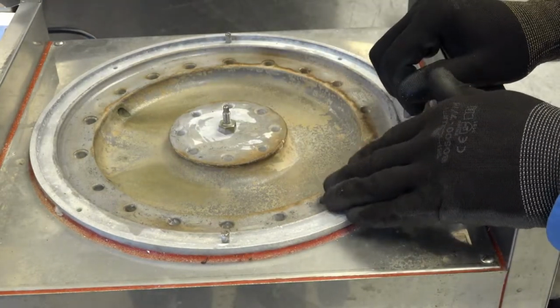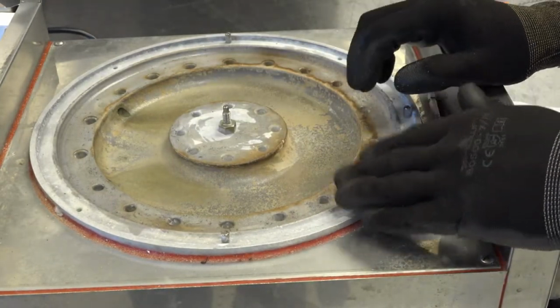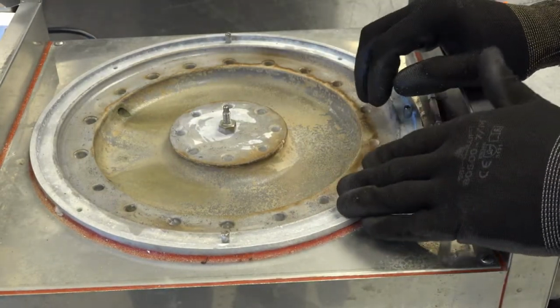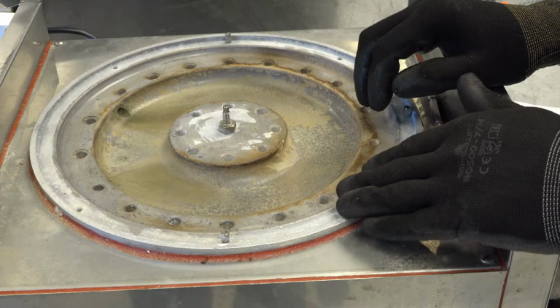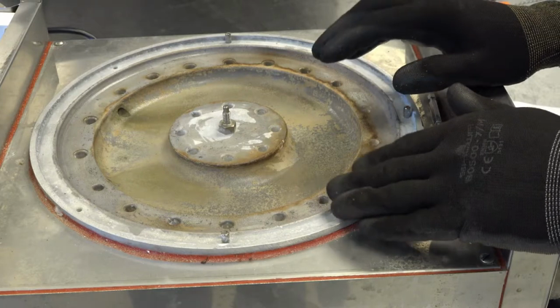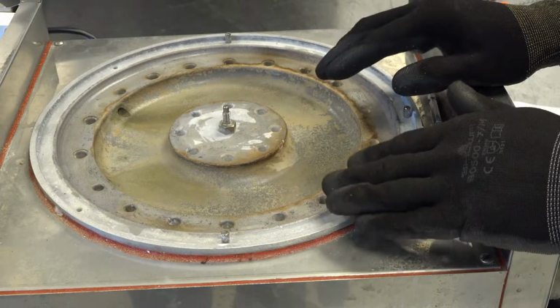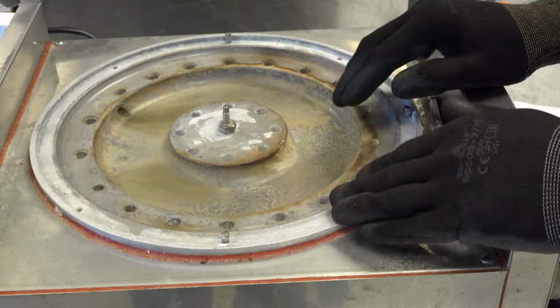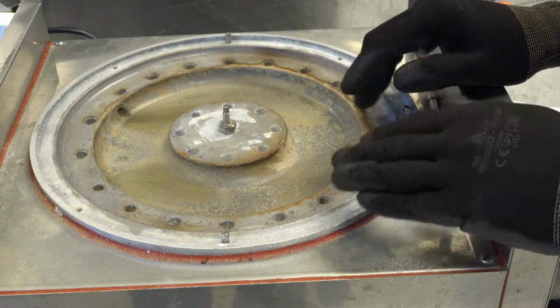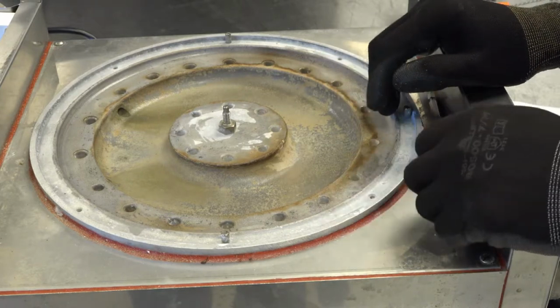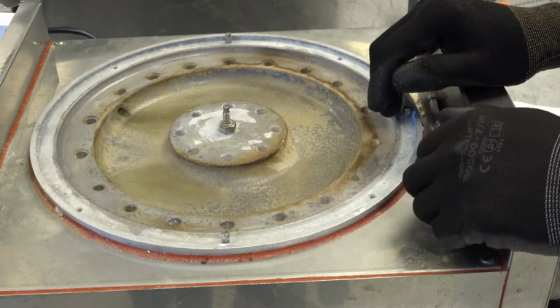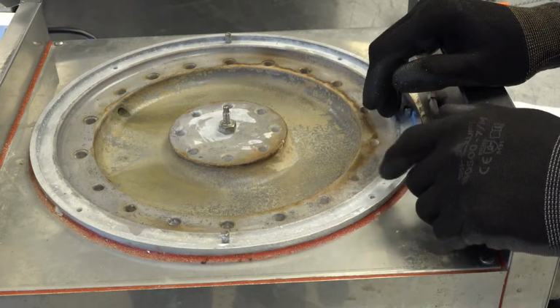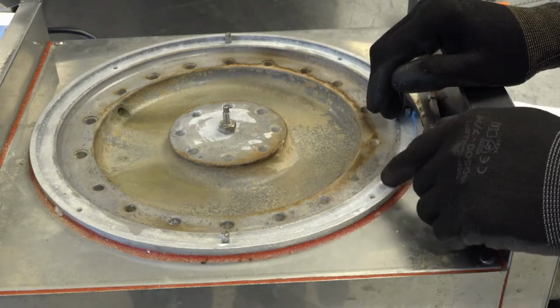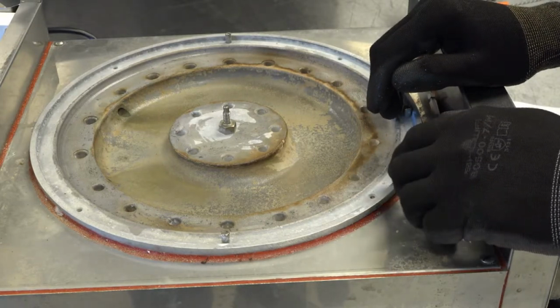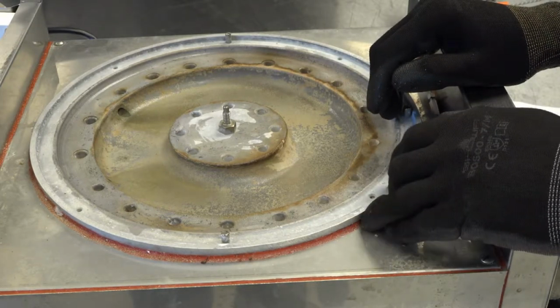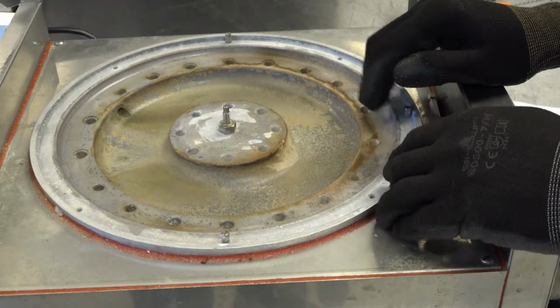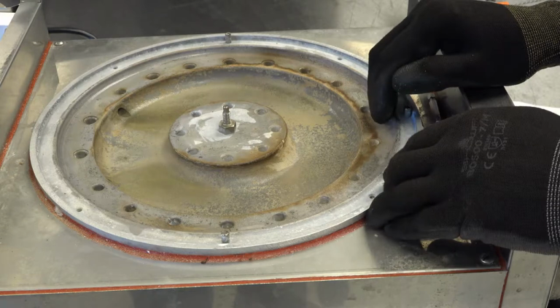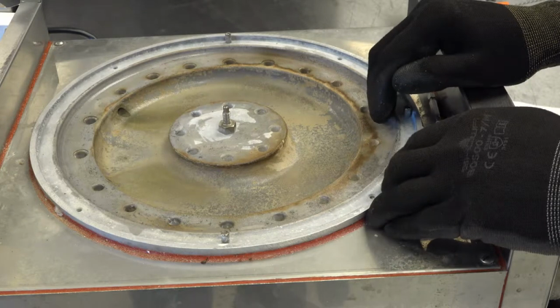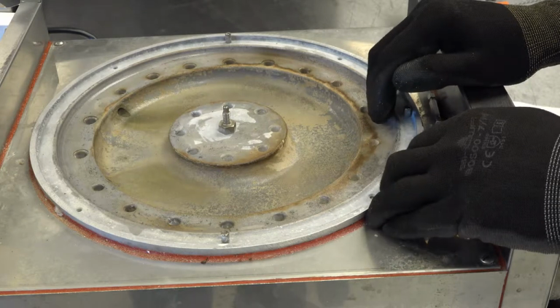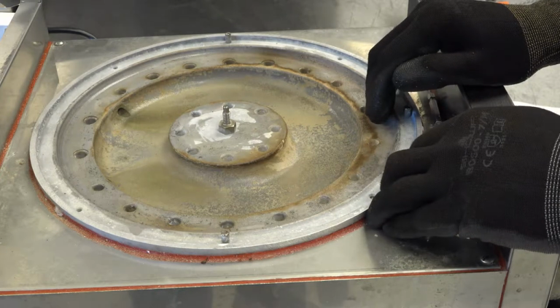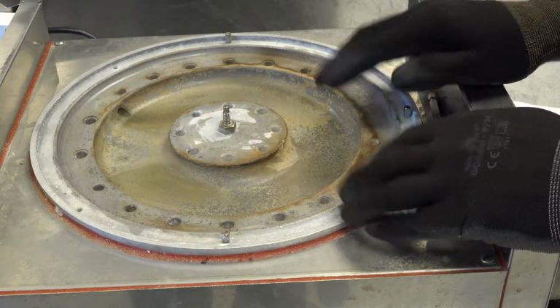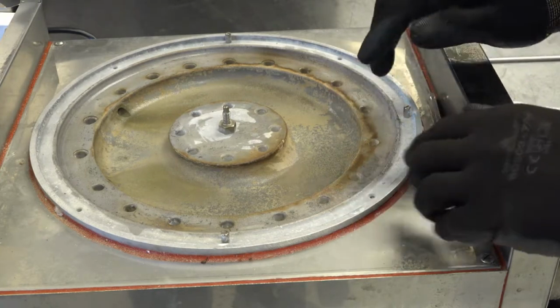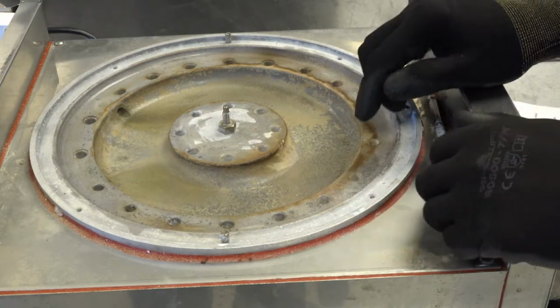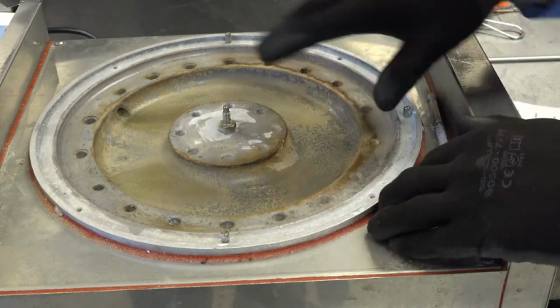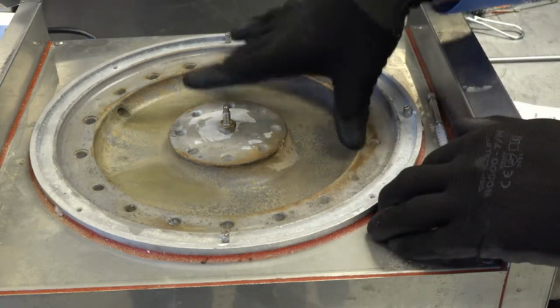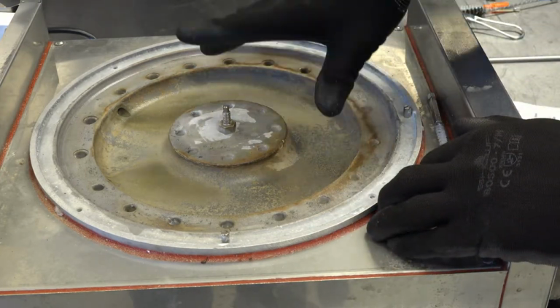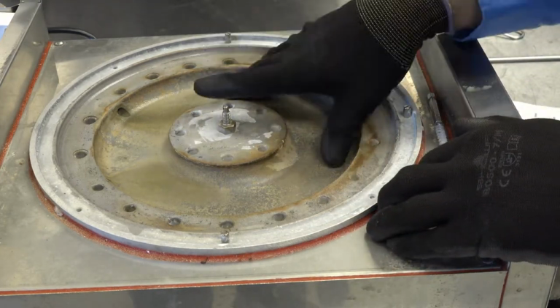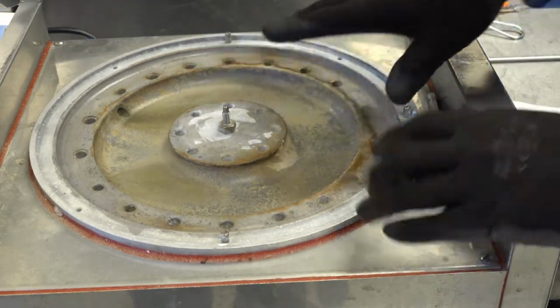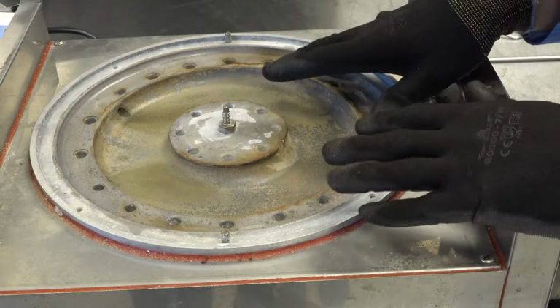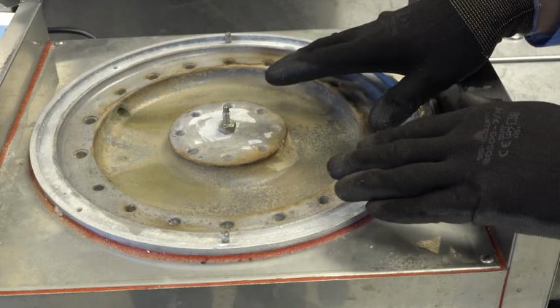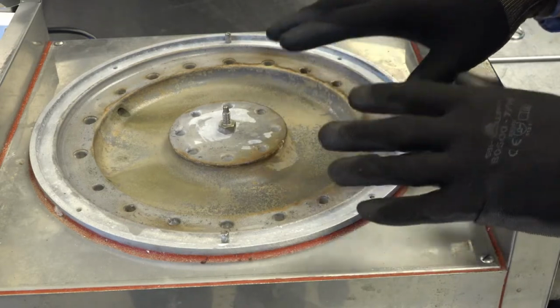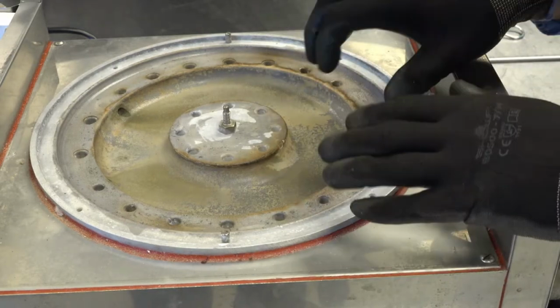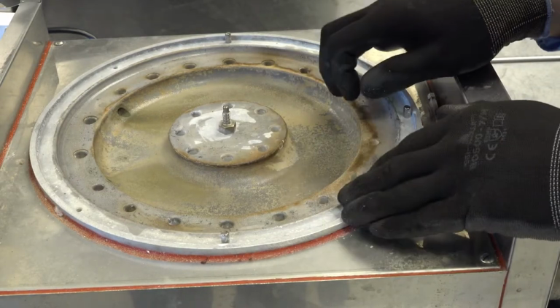Place the unit back into operation and test for proper operation before returning to service. Next, we will demonstrate how to delime the generator if the buildup is more excessive.